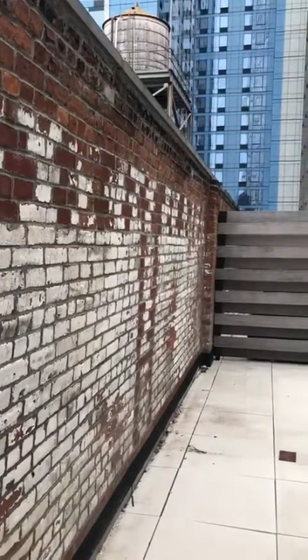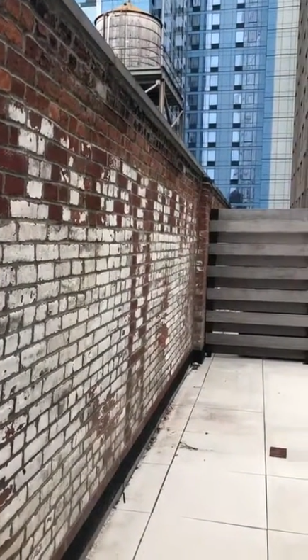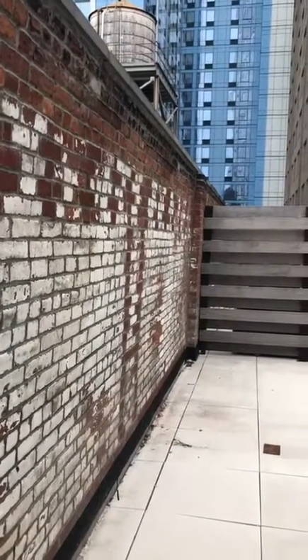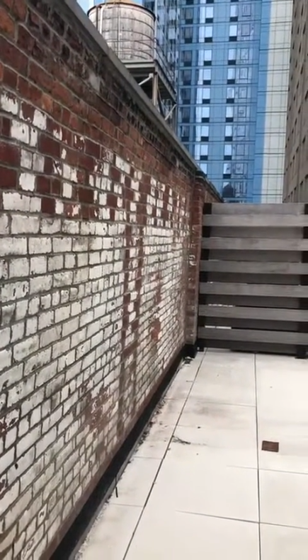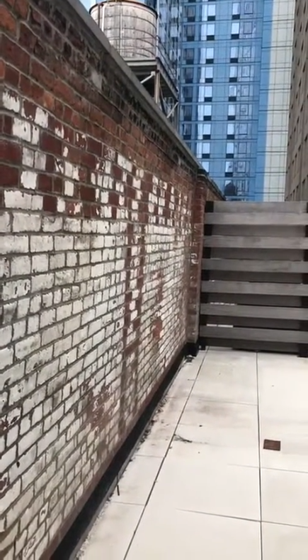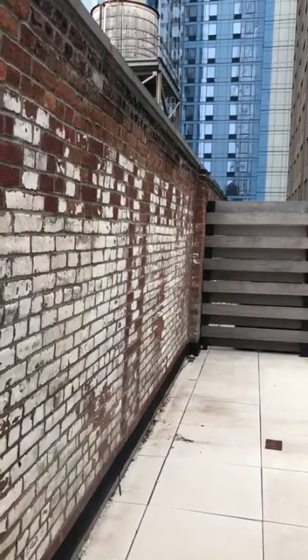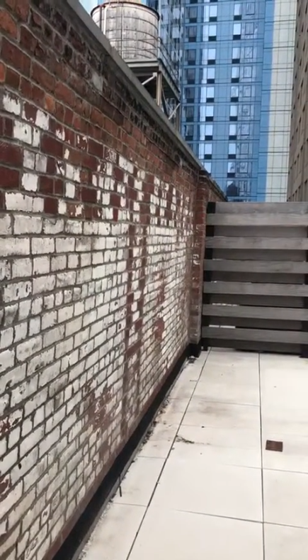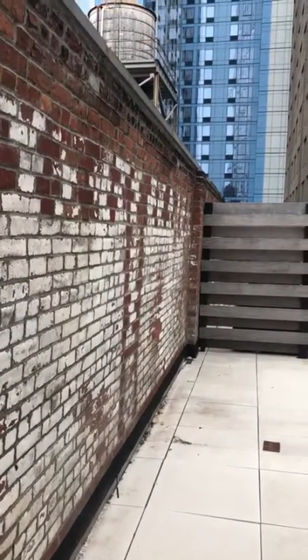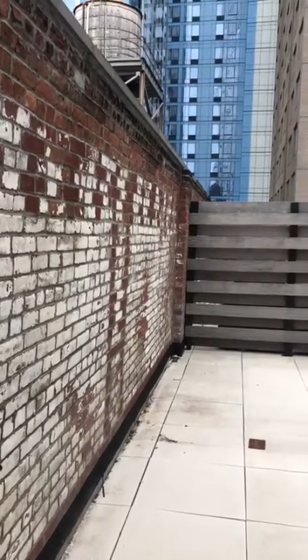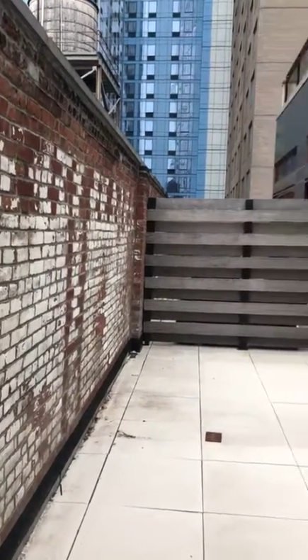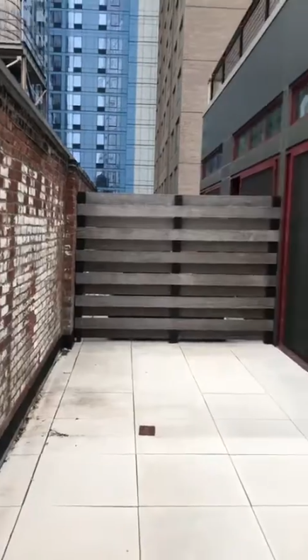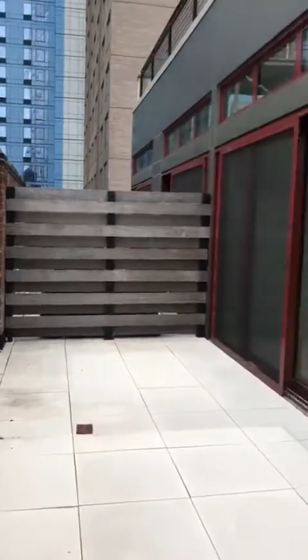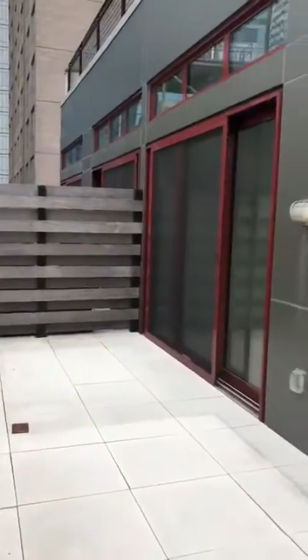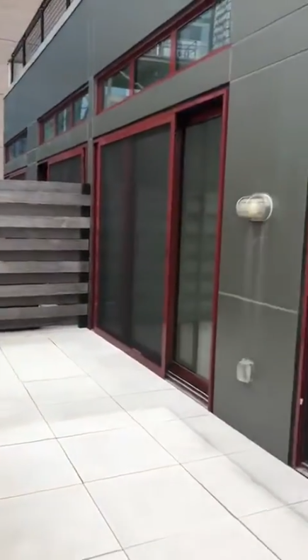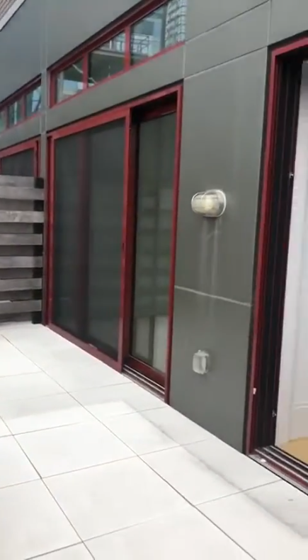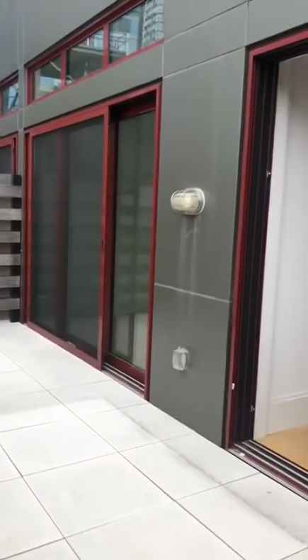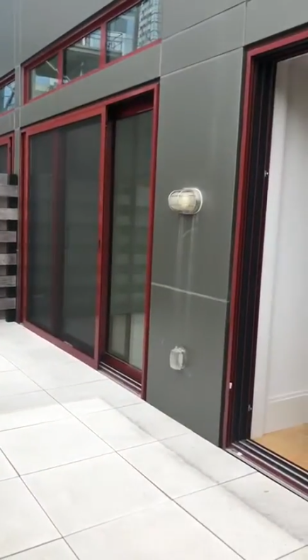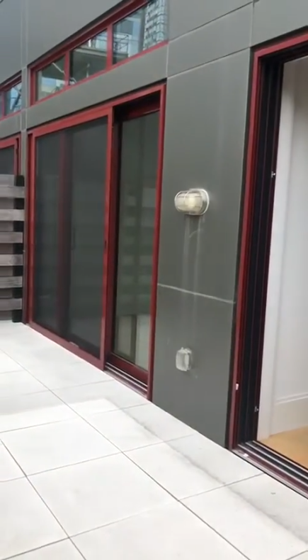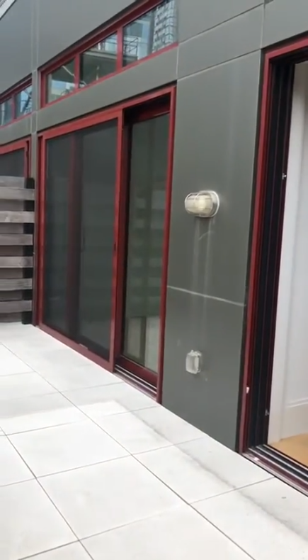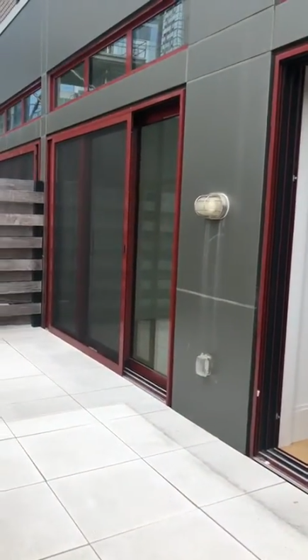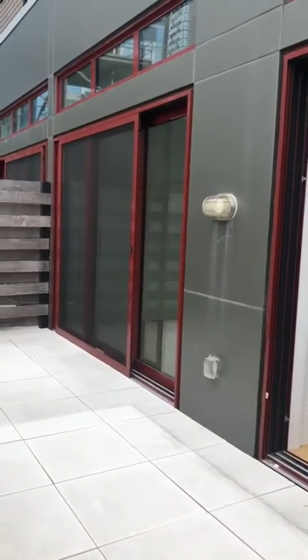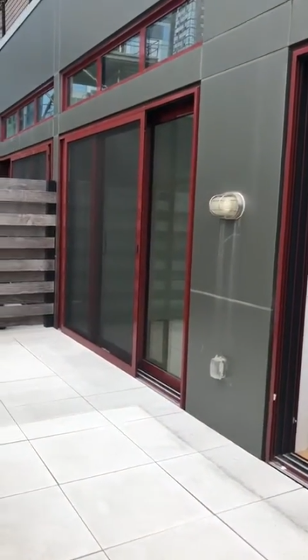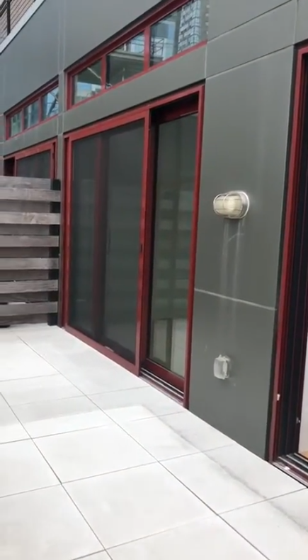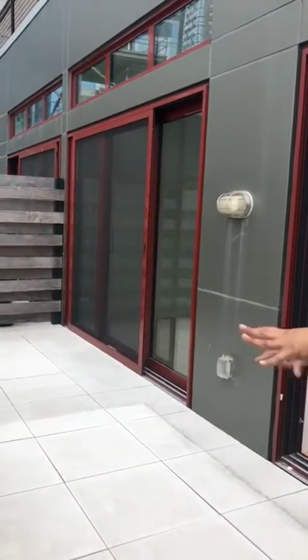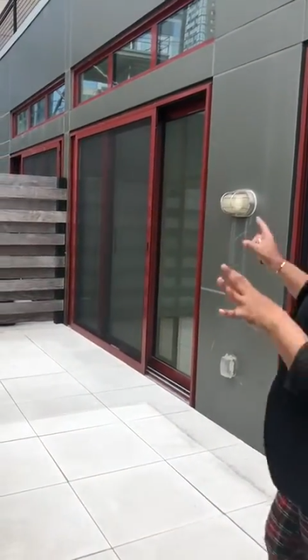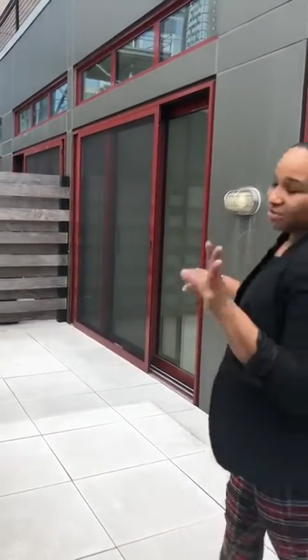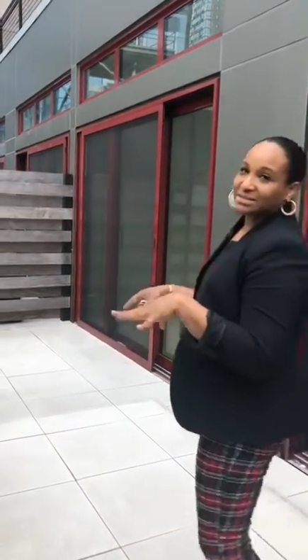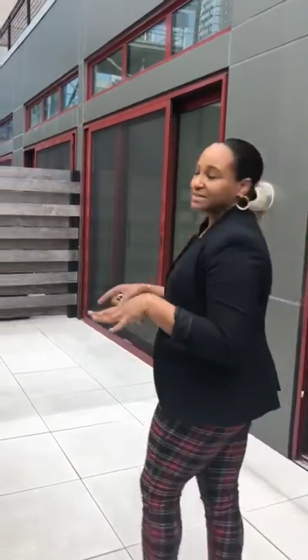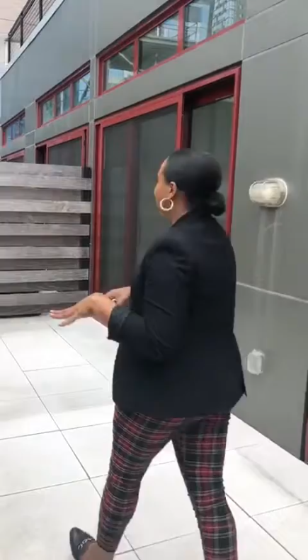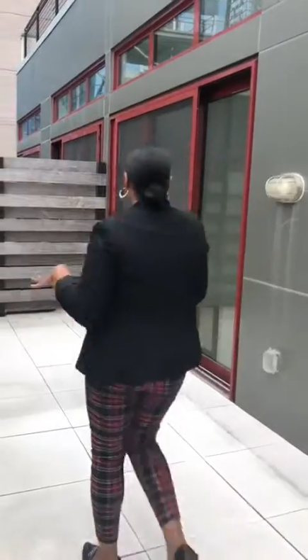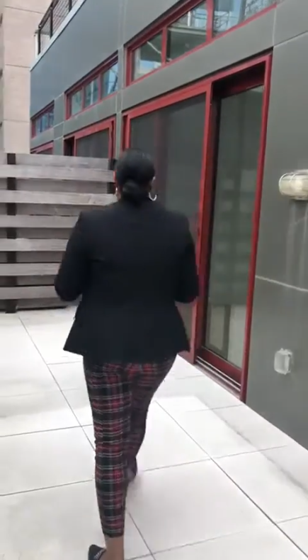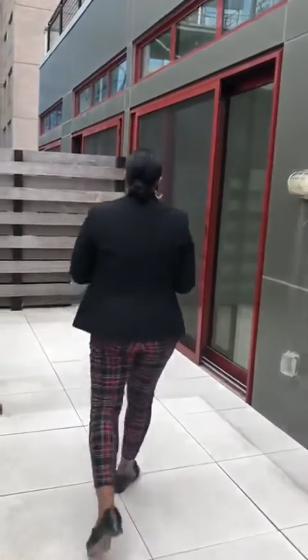We have a western-facing exposure. We can also access the terrace from our bedroom.